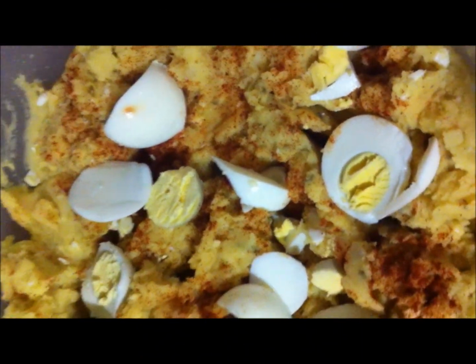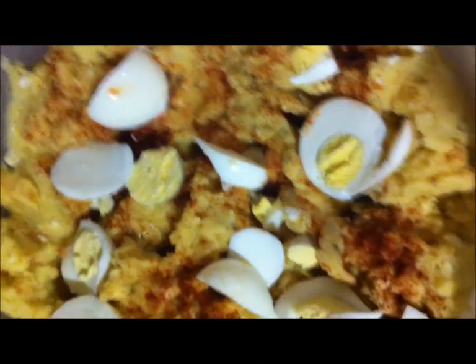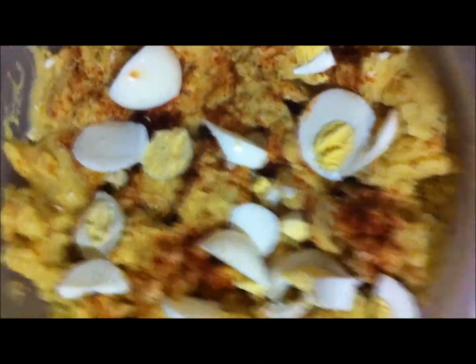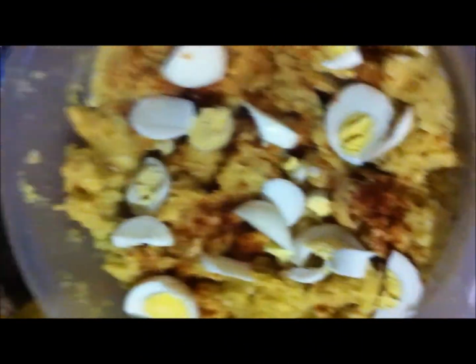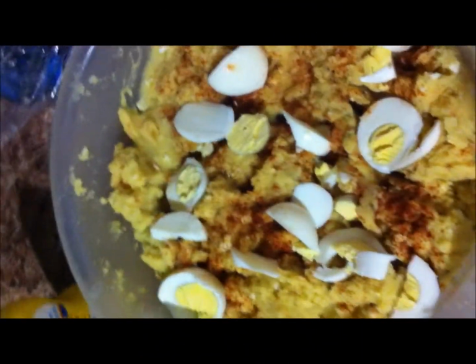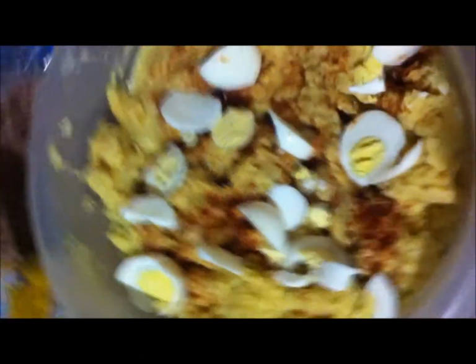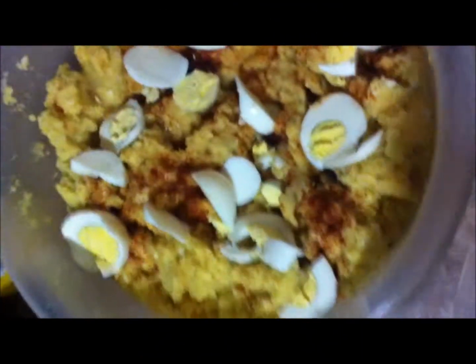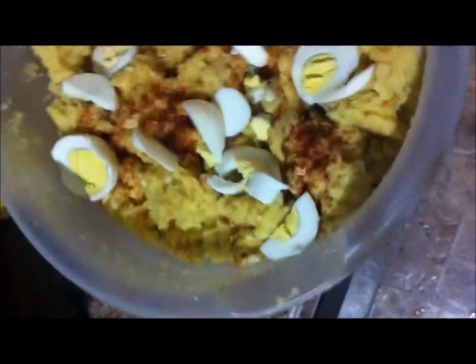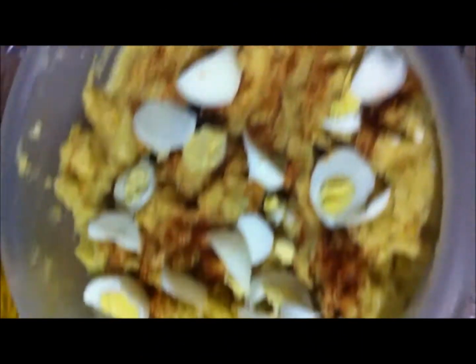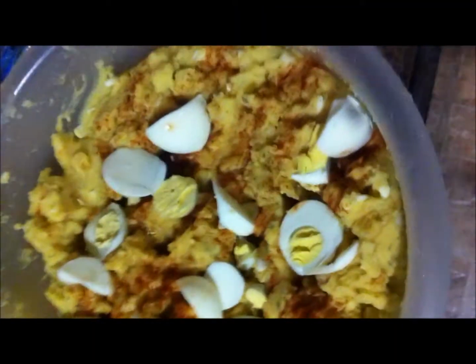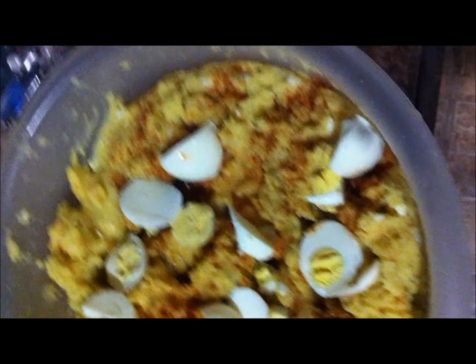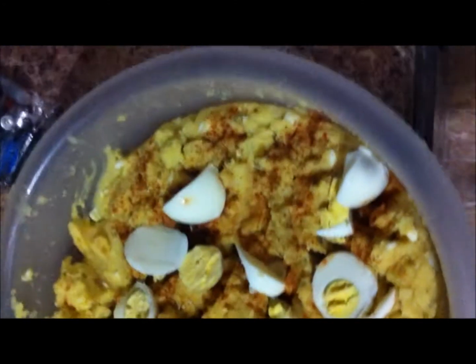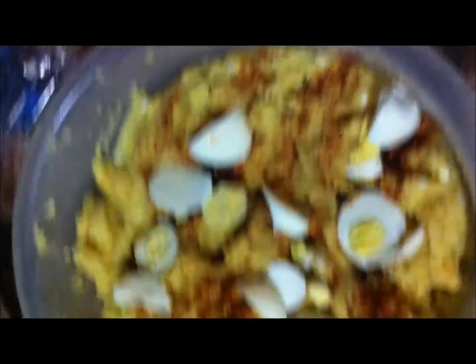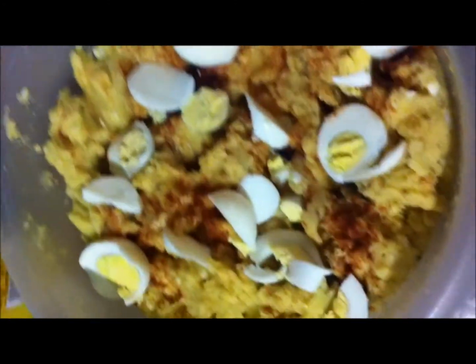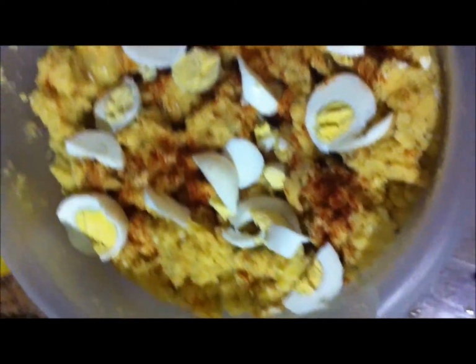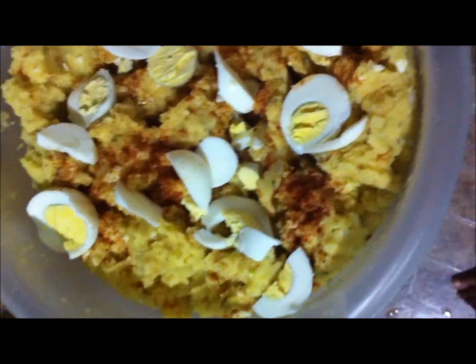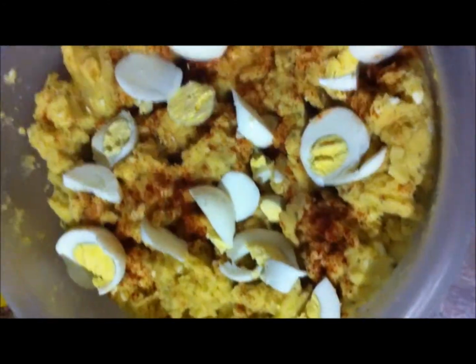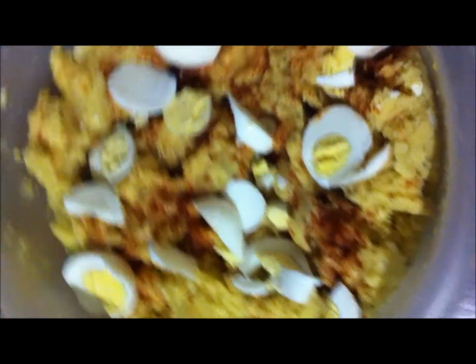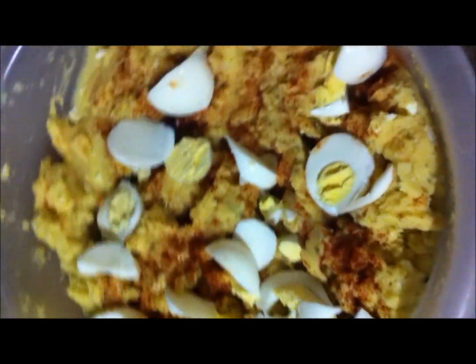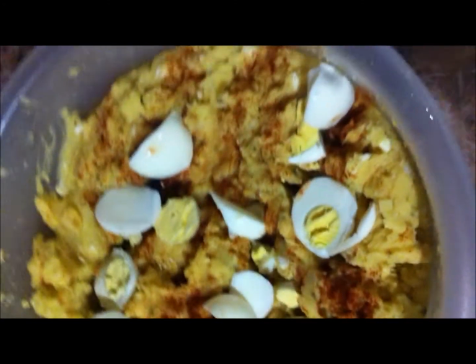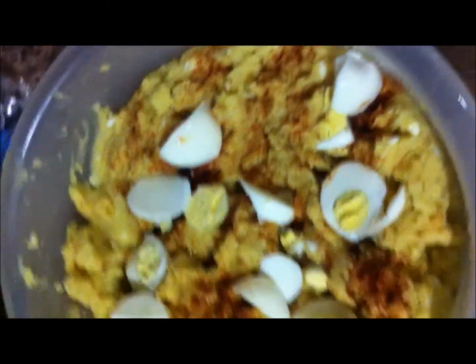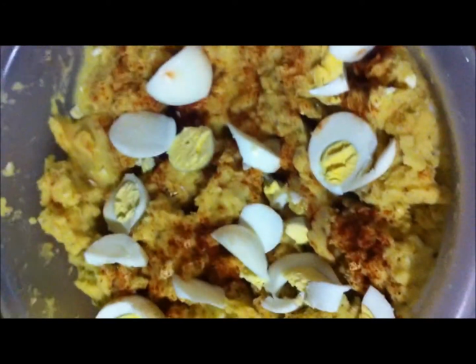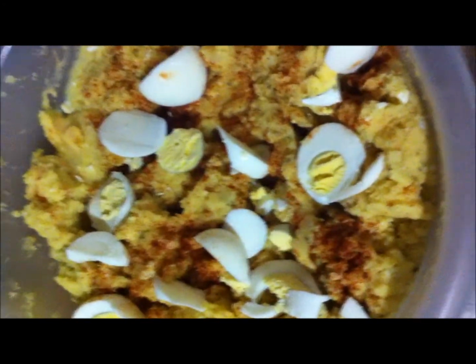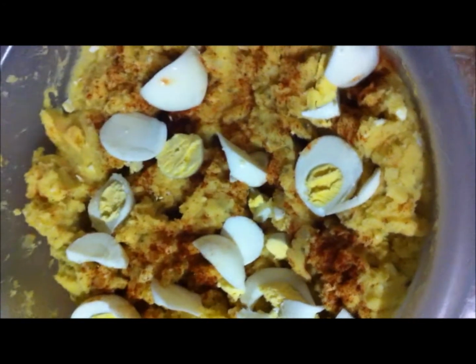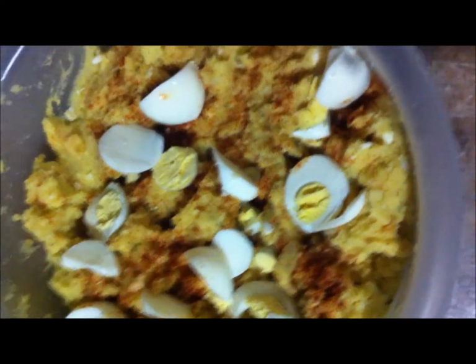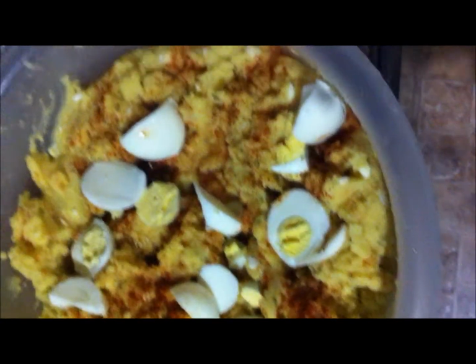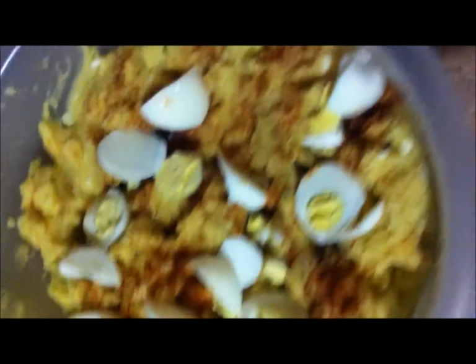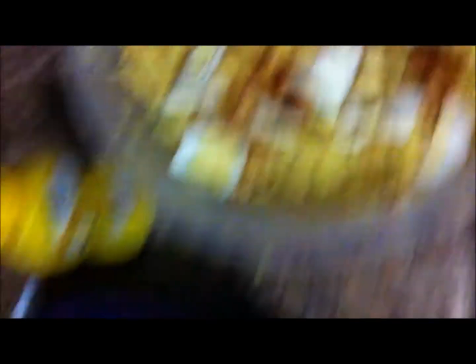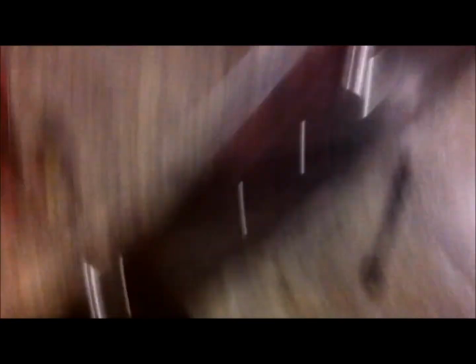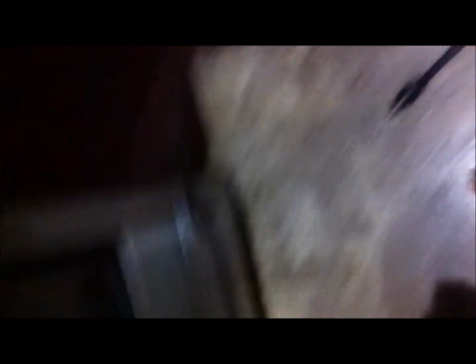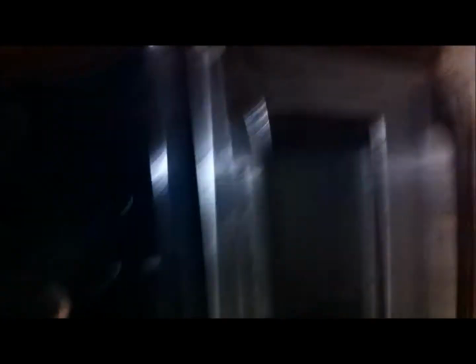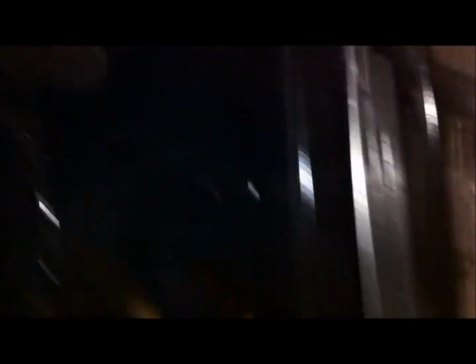My potato salad is done. I'm going to get ready to put it in the refrigerator and let it cool before I get ready to leave. And my greens, they're coming along — I still have them on.